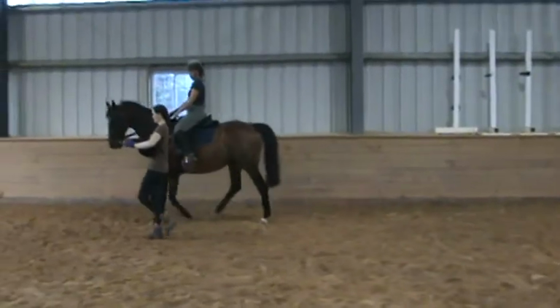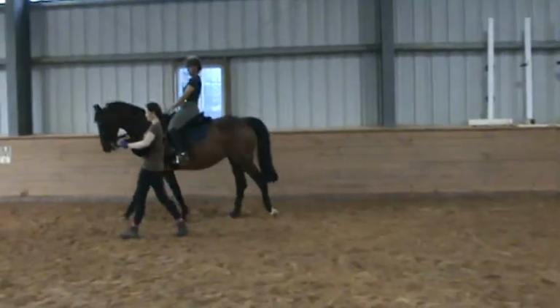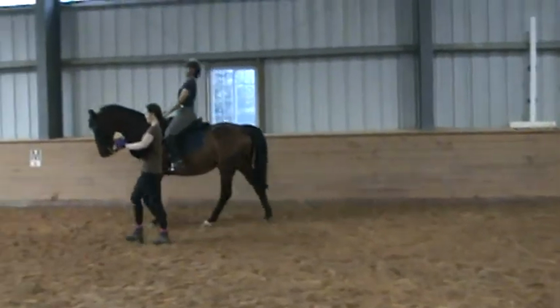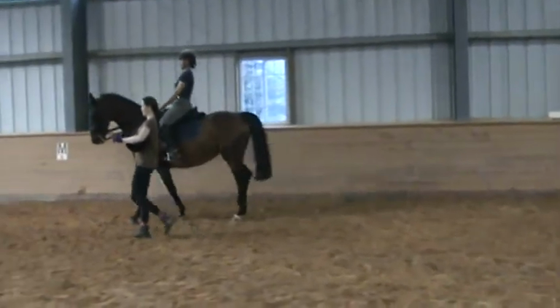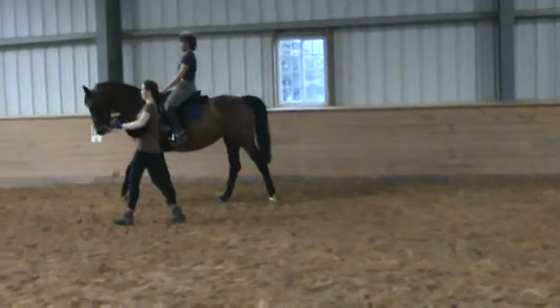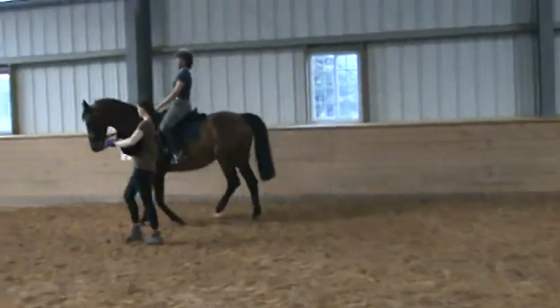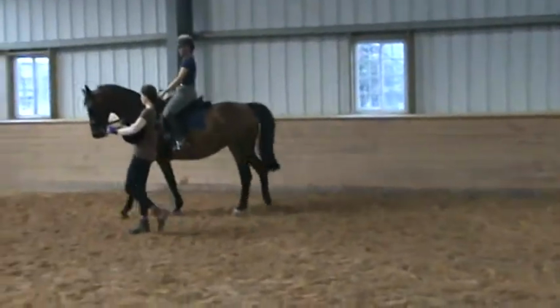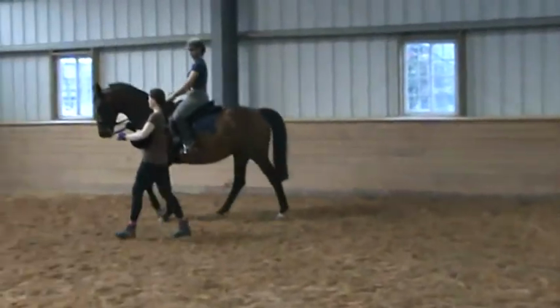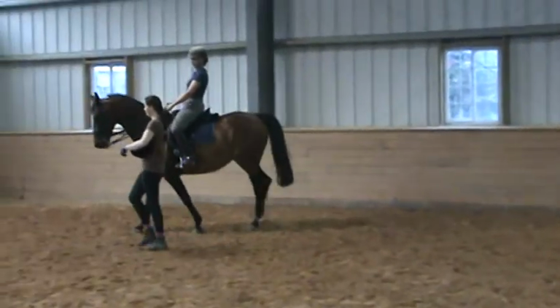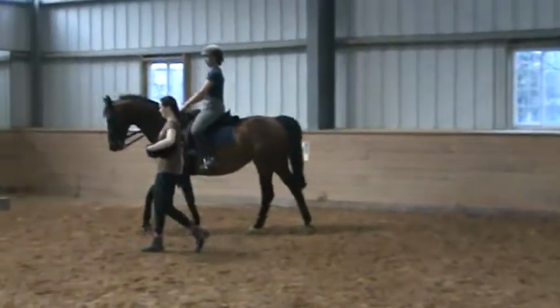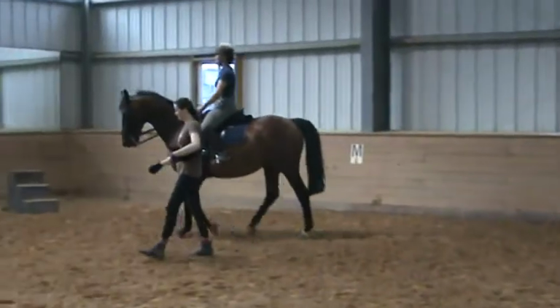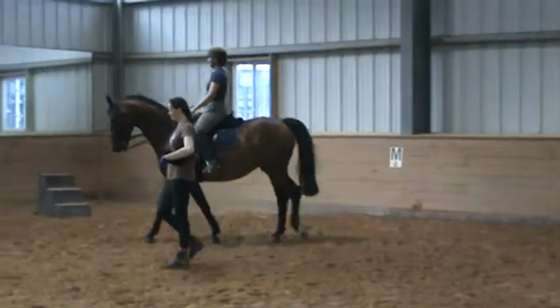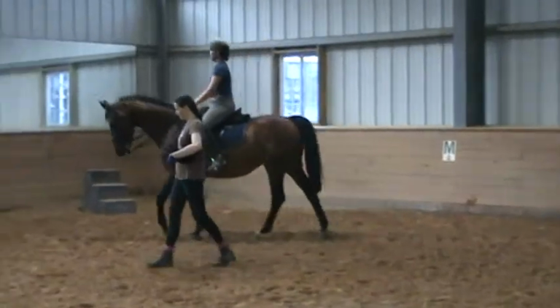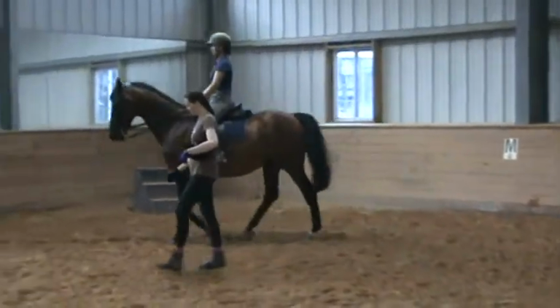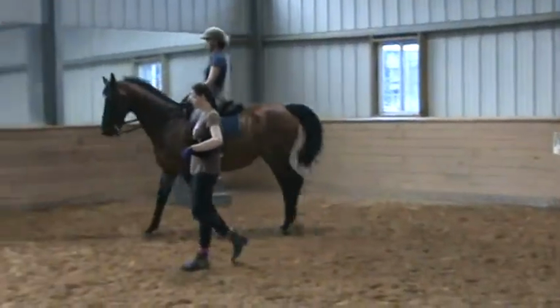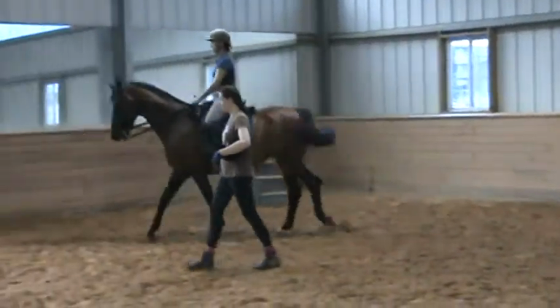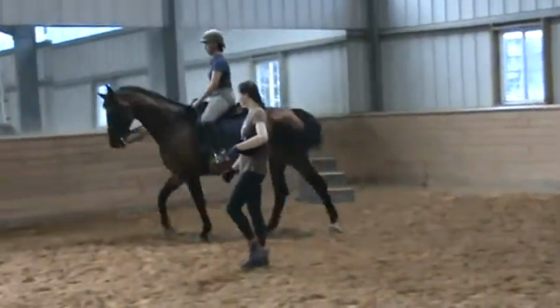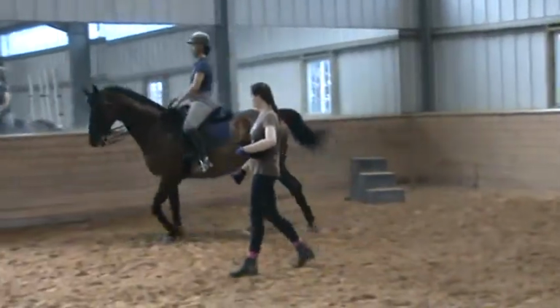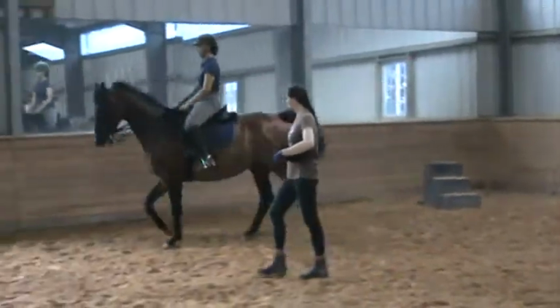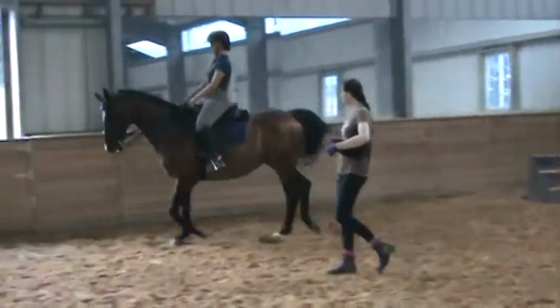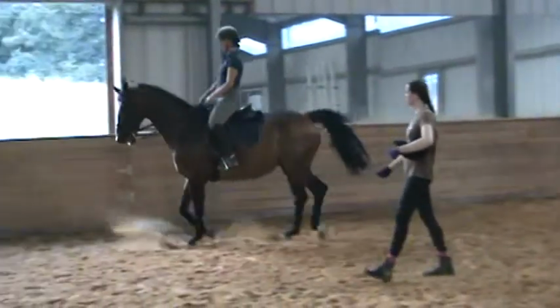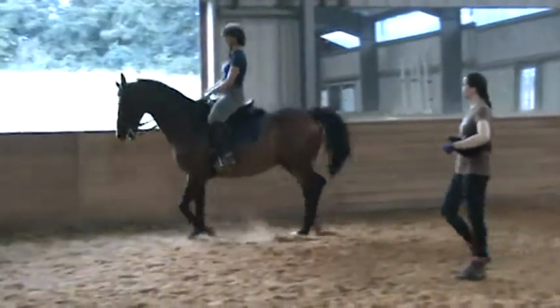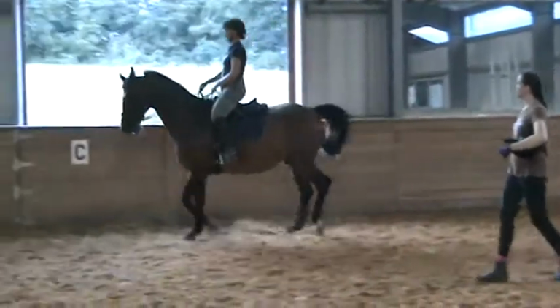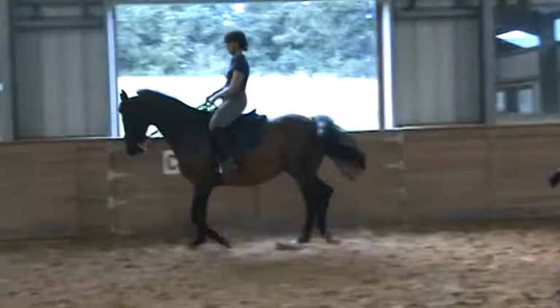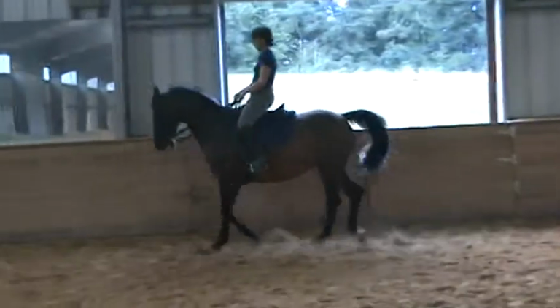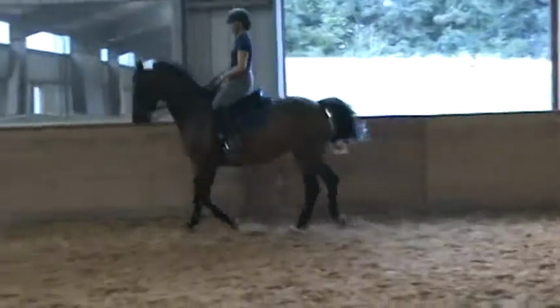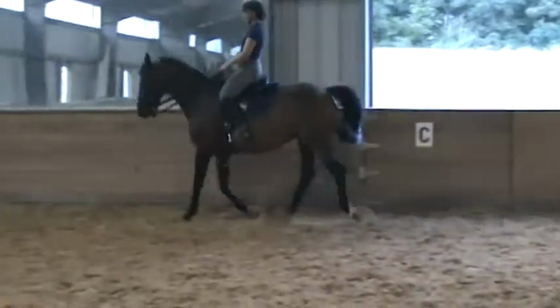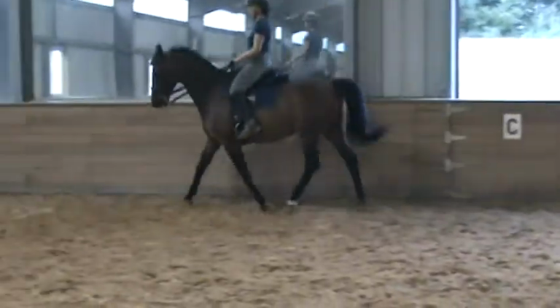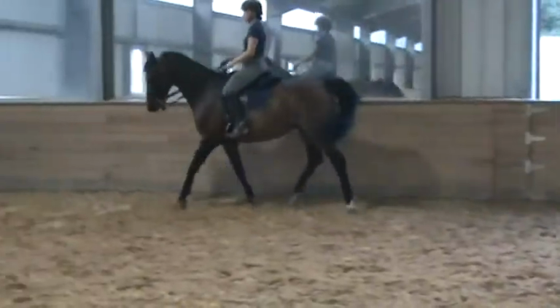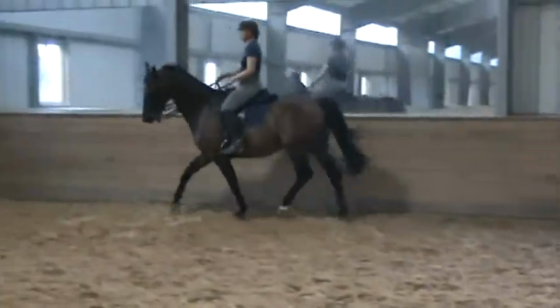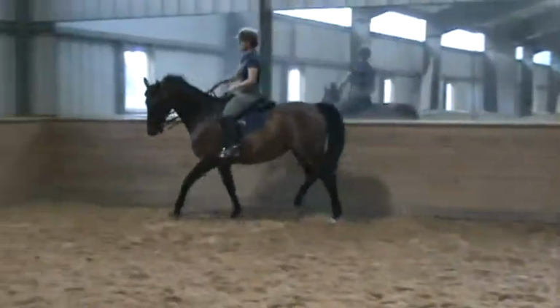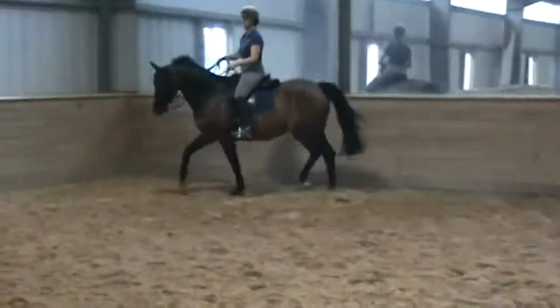But you've got to think: sit back, sit back, sit back. Put your fingers up. And at the same time you're collecting the rhythm that you want. So maybe just do a little bit of collected trot before you ask. Like right here, do a smaller circle — do like a ten-meter circle there.